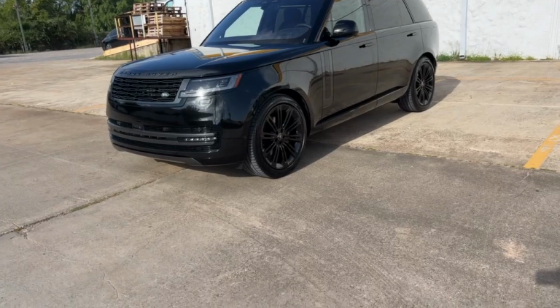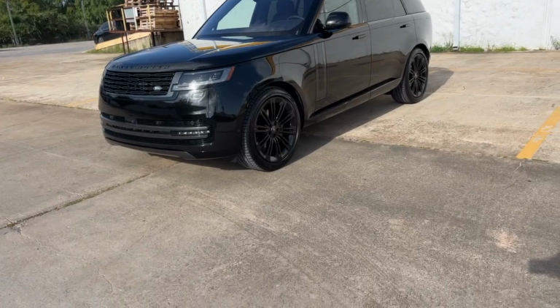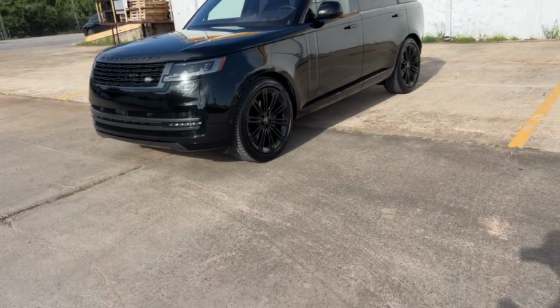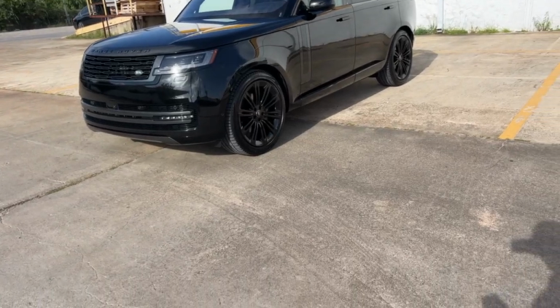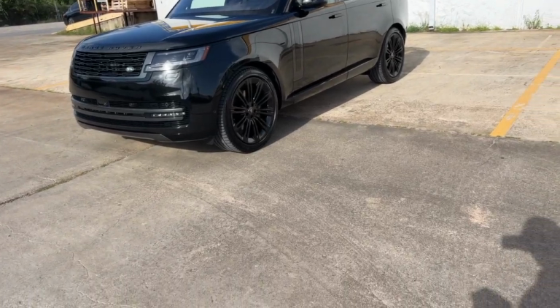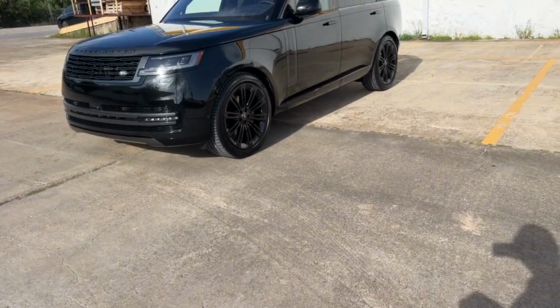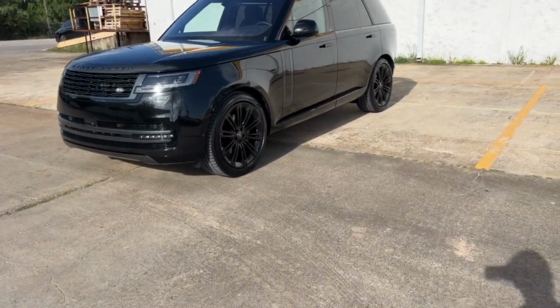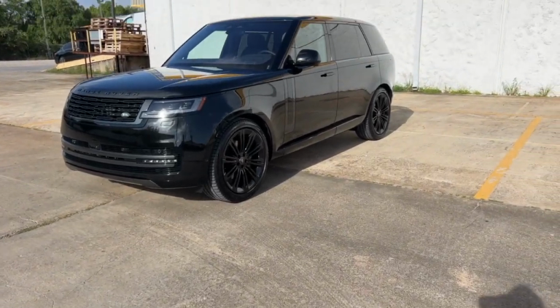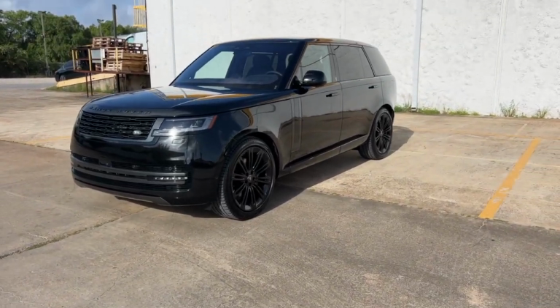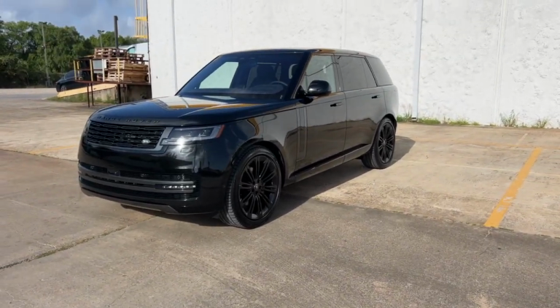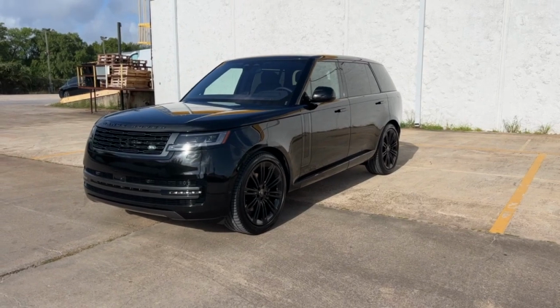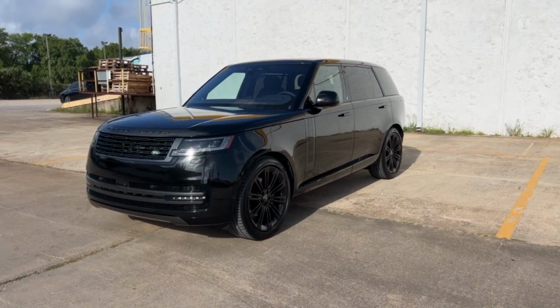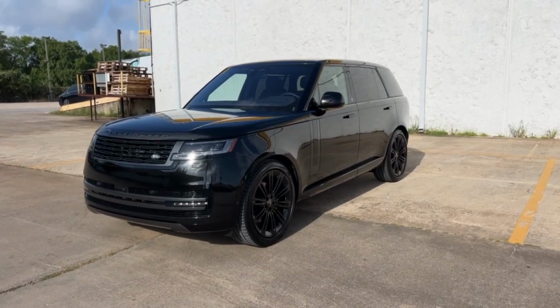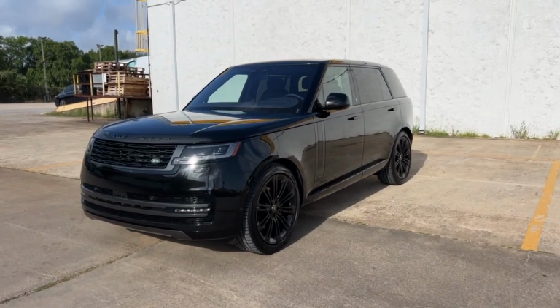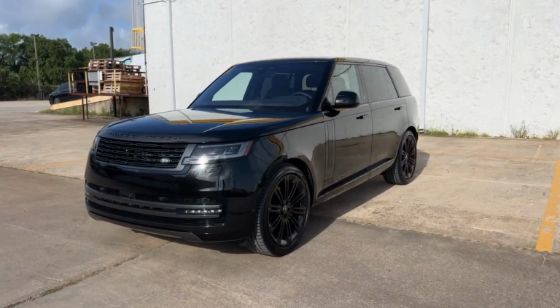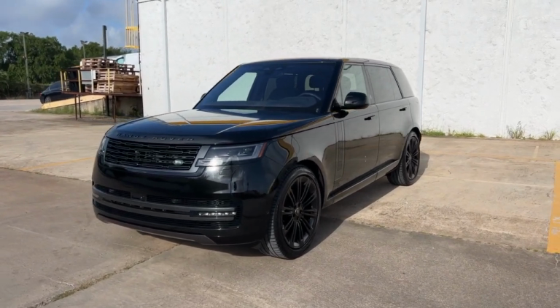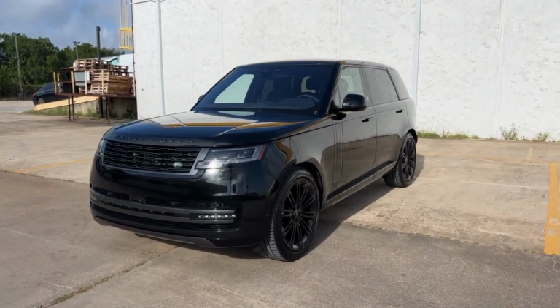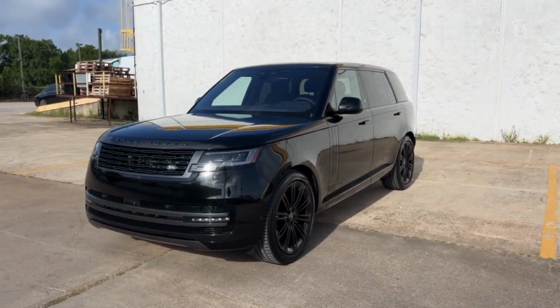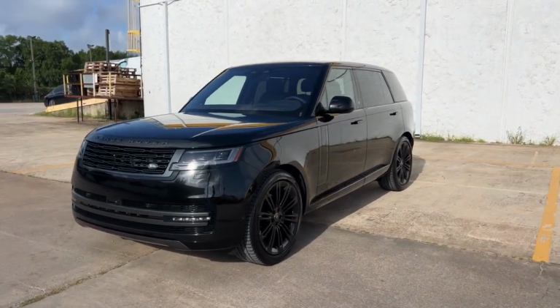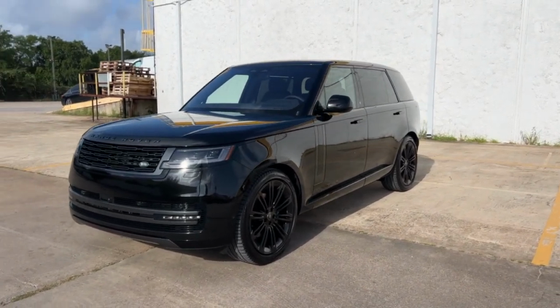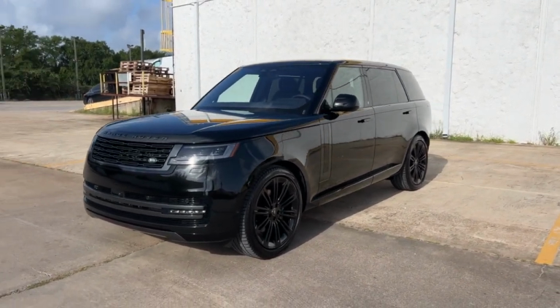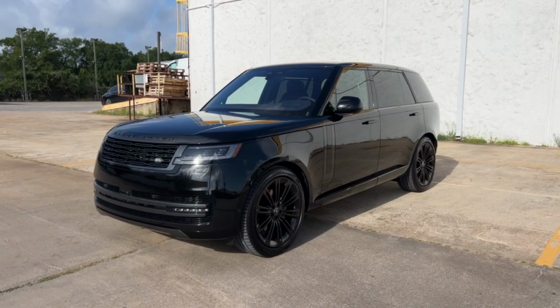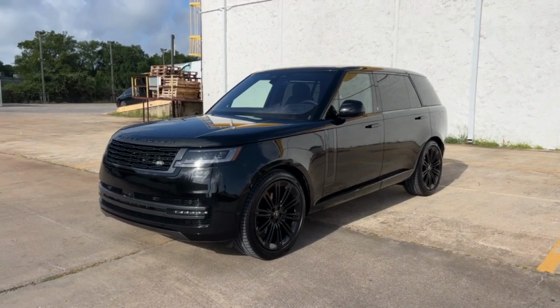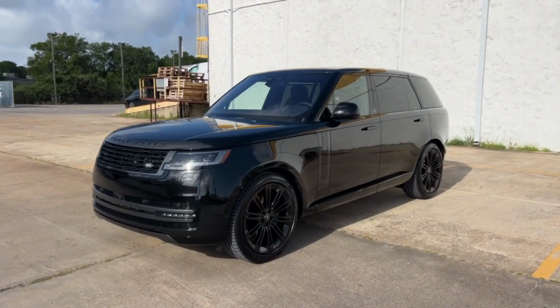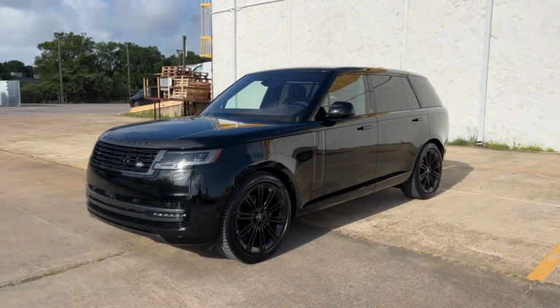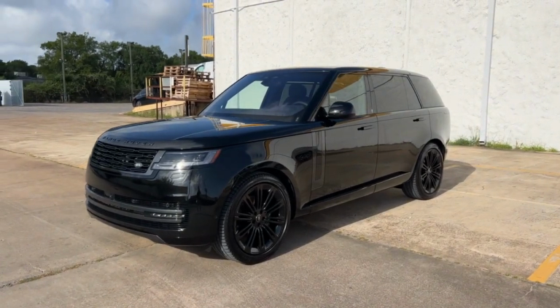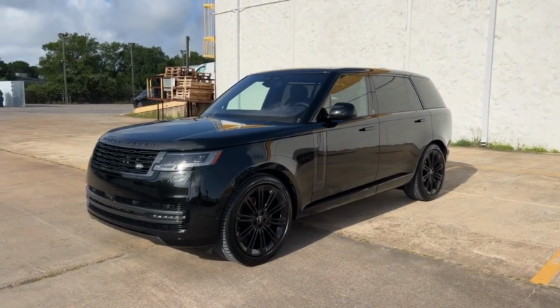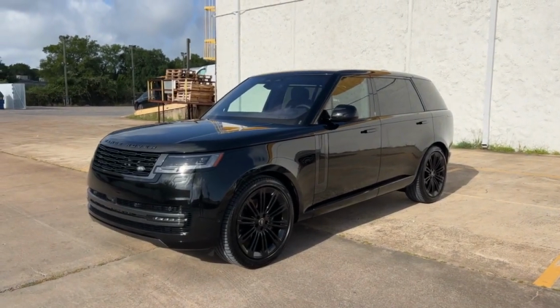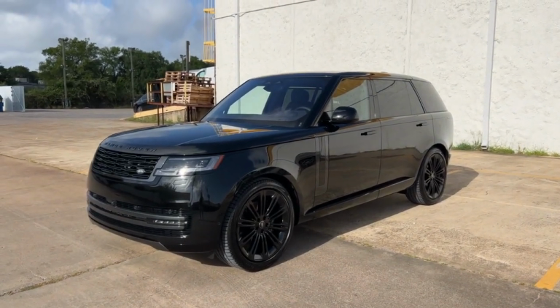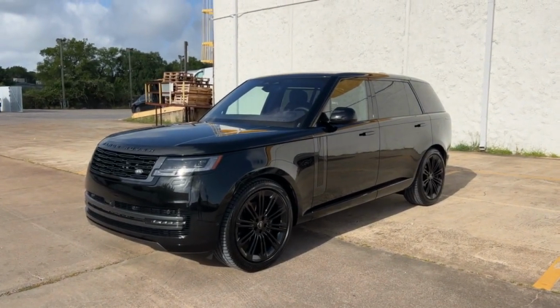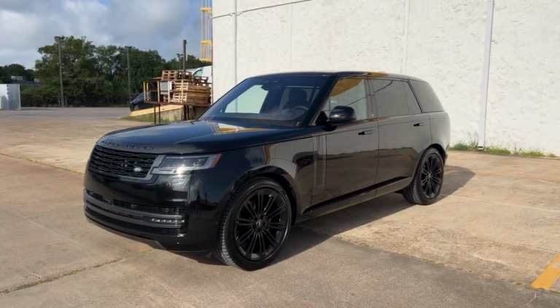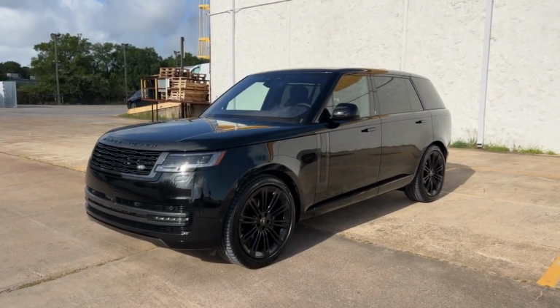Good morning, Rogers Motor Cars here. We've got a 2023 Land Rover Range Rover P400 SE 7-seater. This truck has 42 miles — brand new.